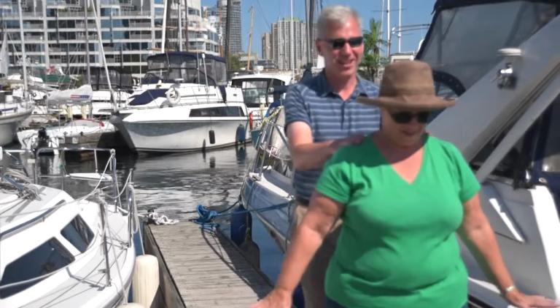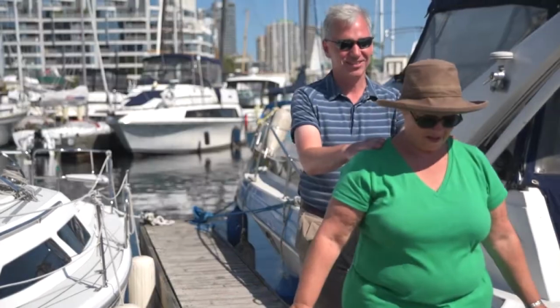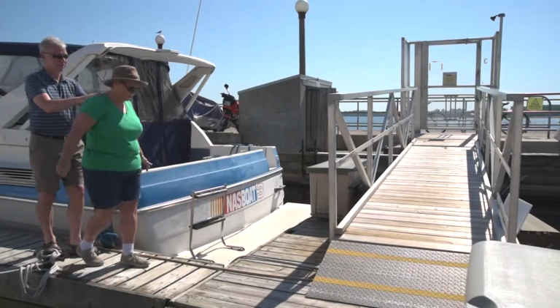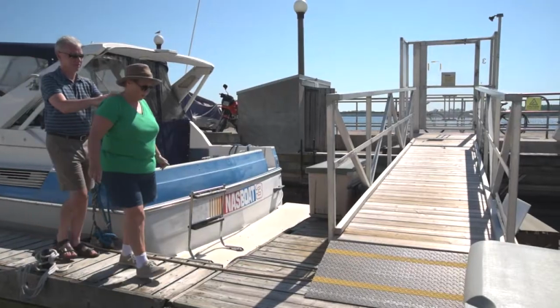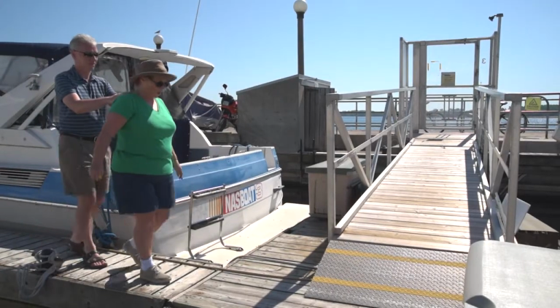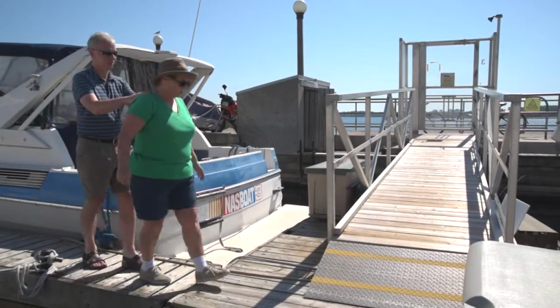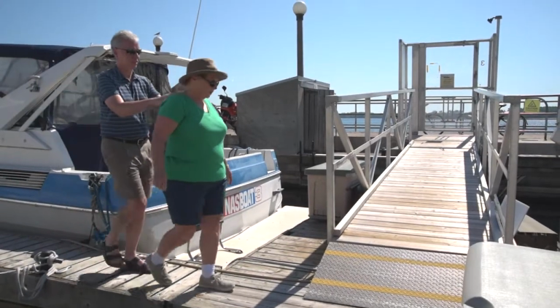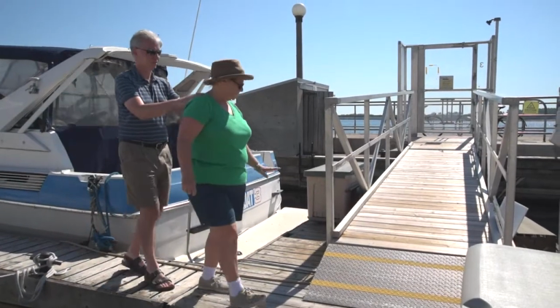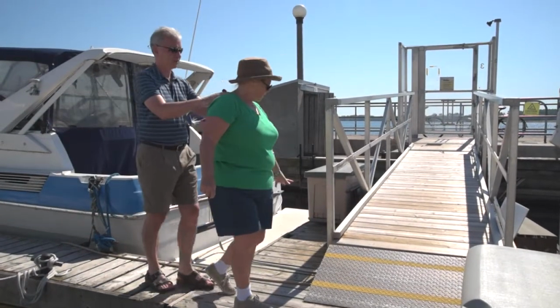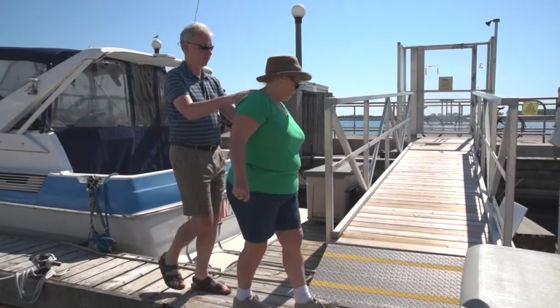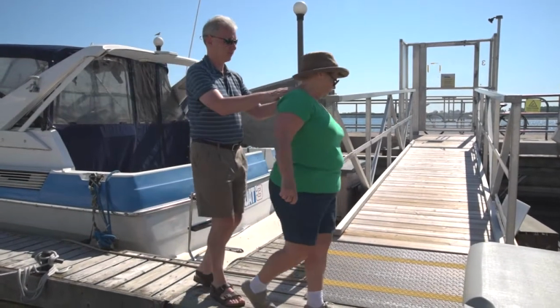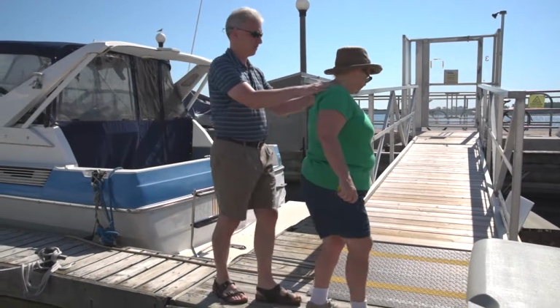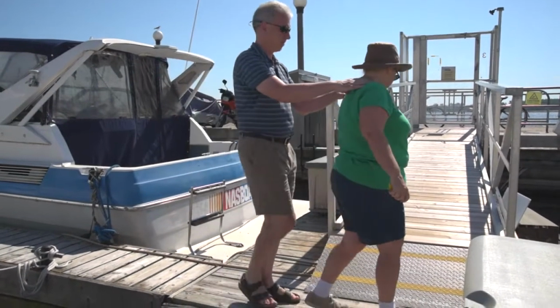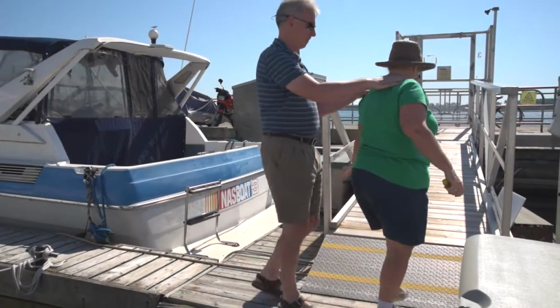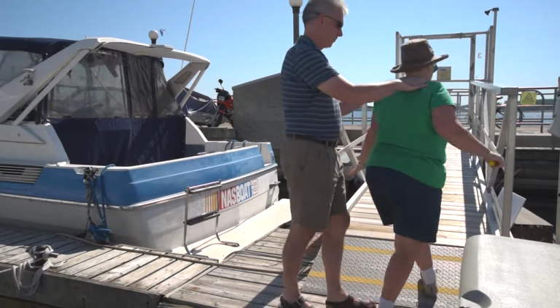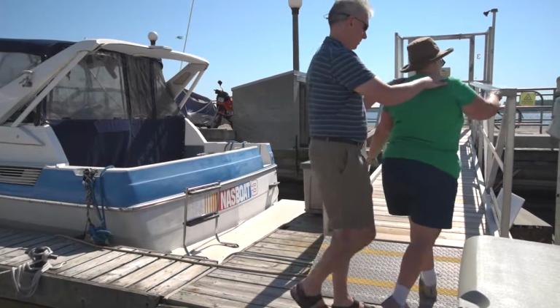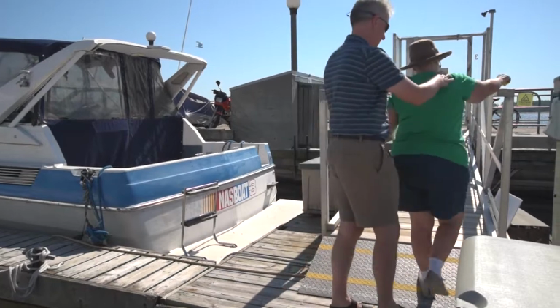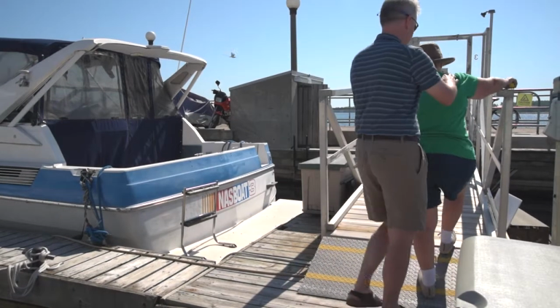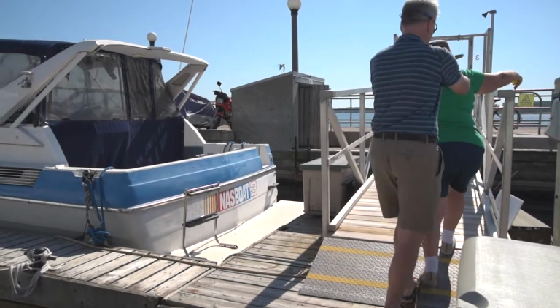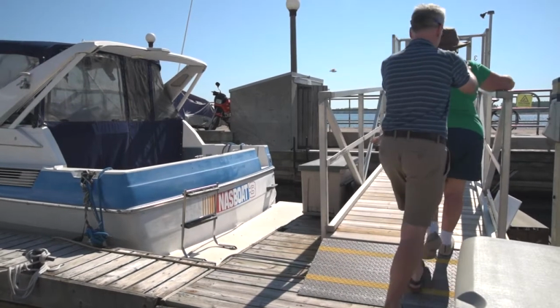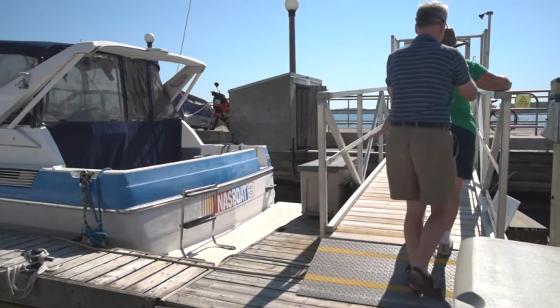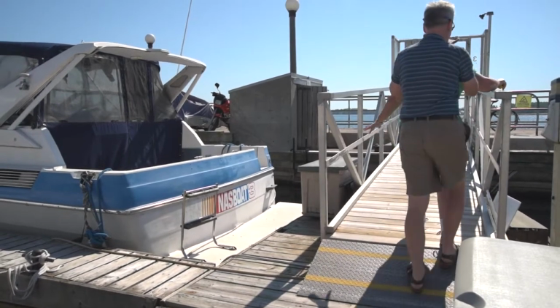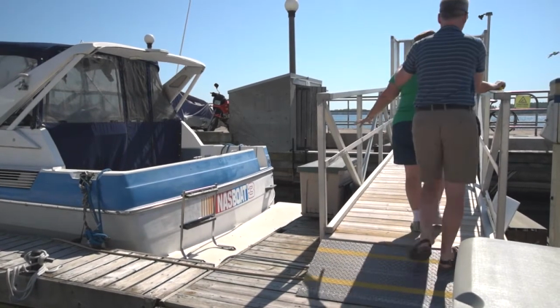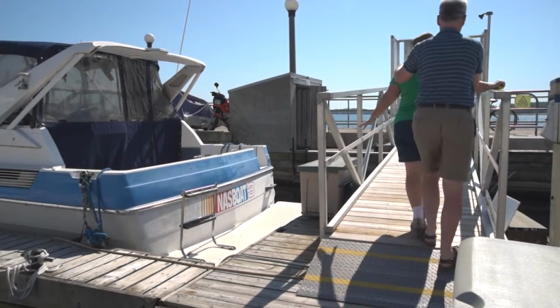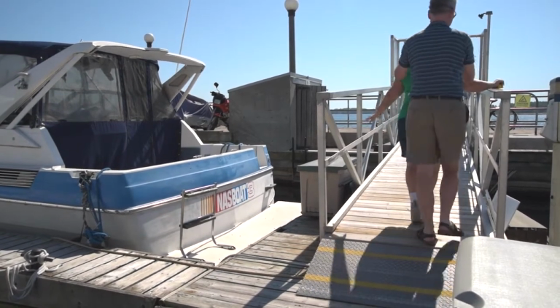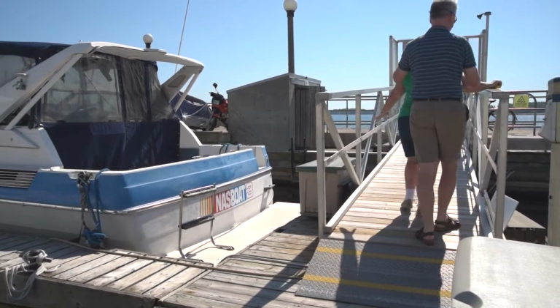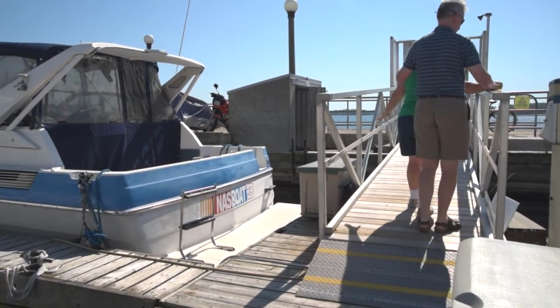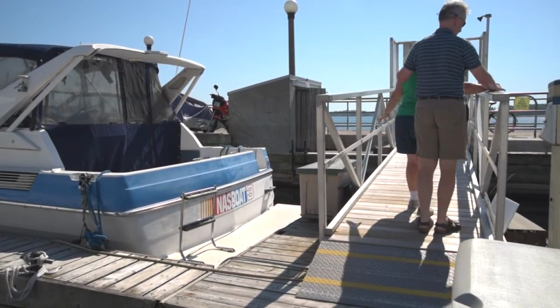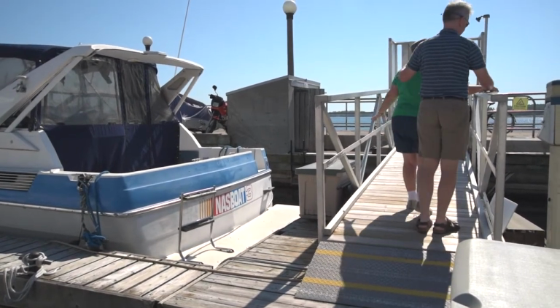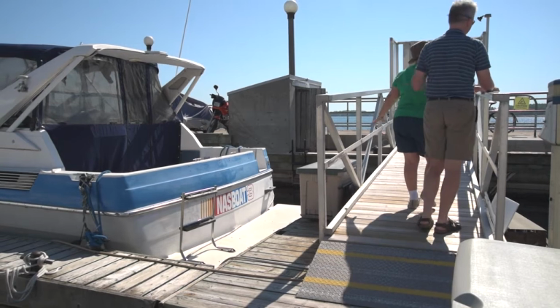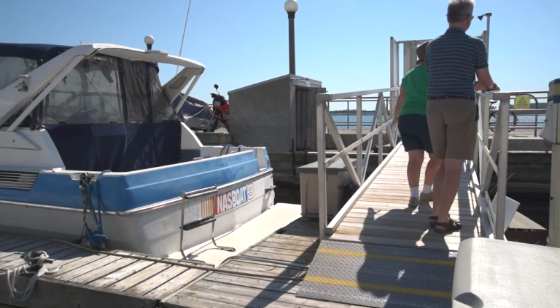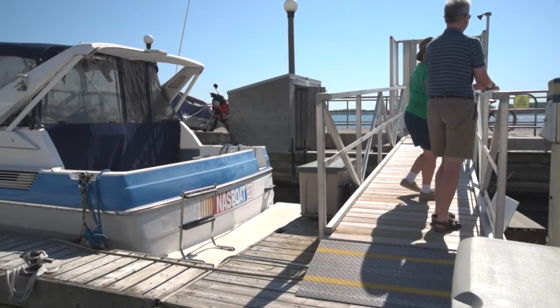The blind sailing member will put both hands on your shoulders or on the outside of your arms as you walk down the center of the dock. Point out any dock plates, lines, and obstacles as you make your way off the dock.